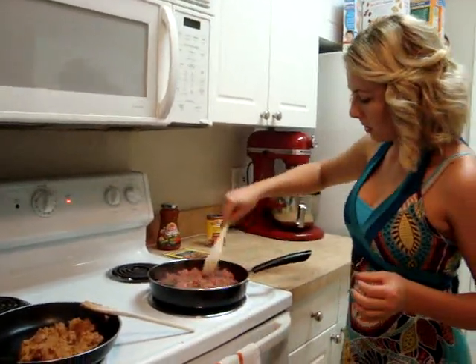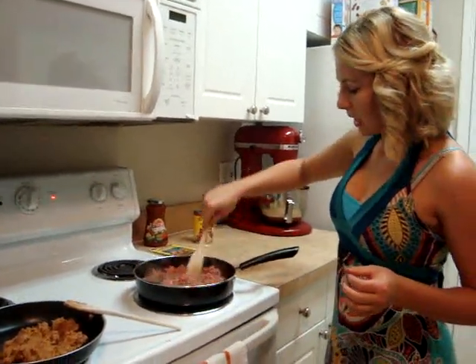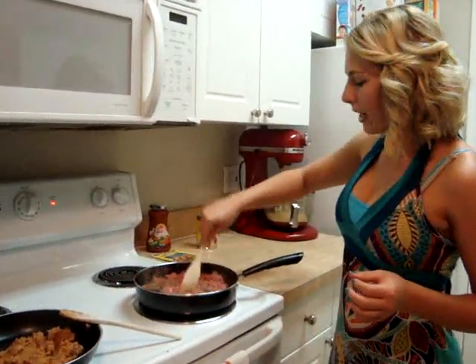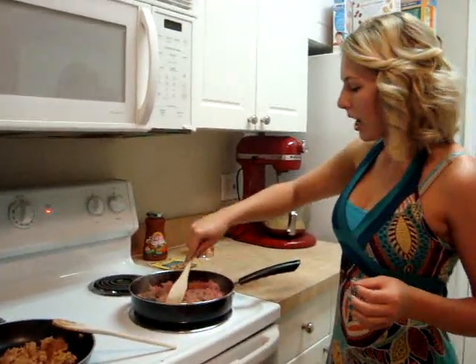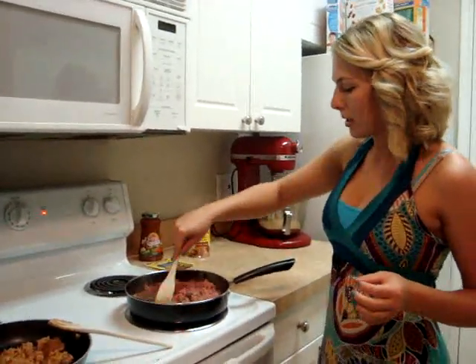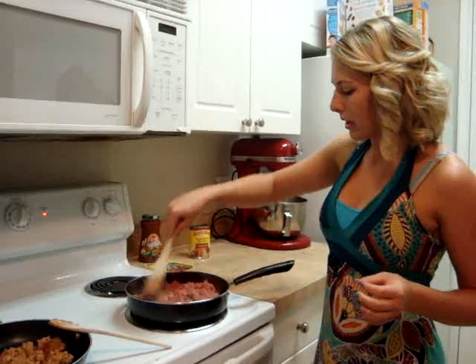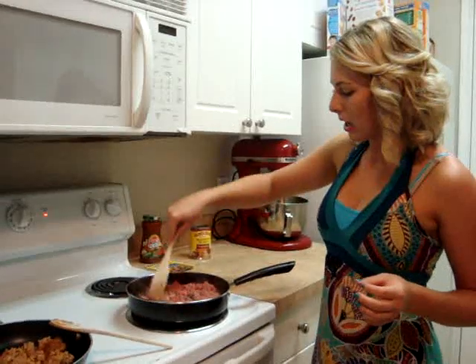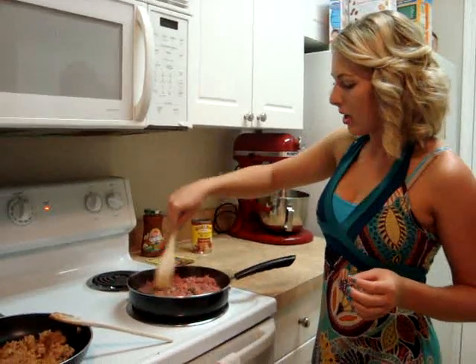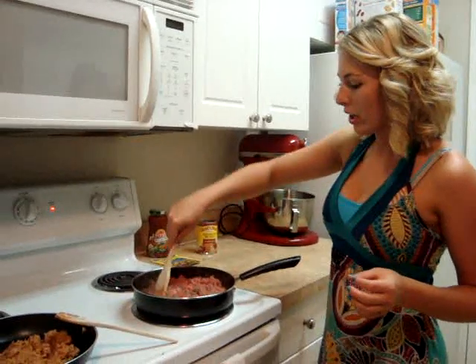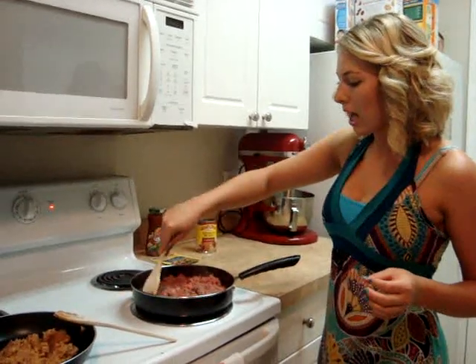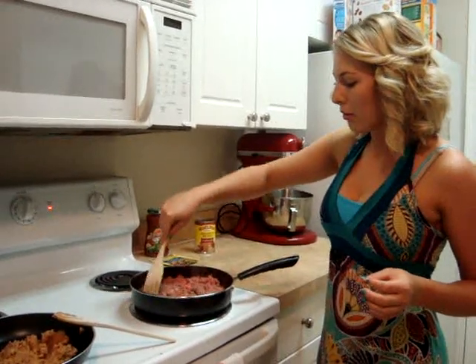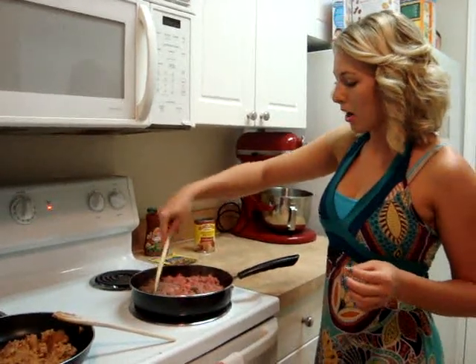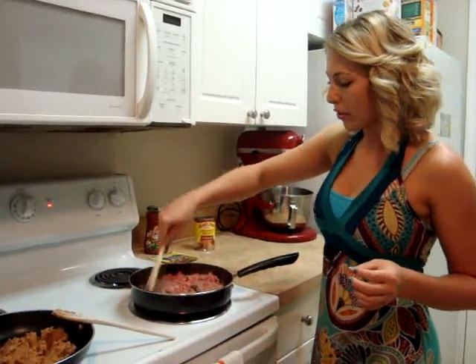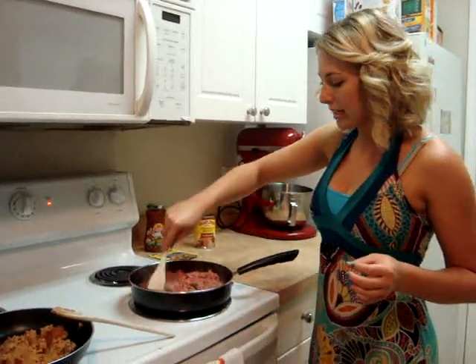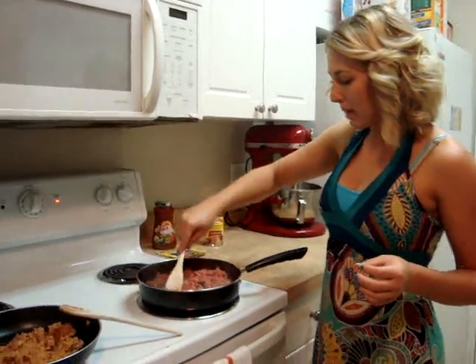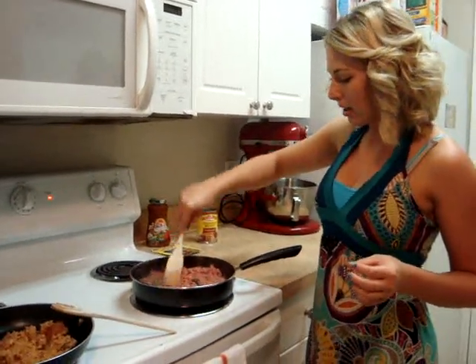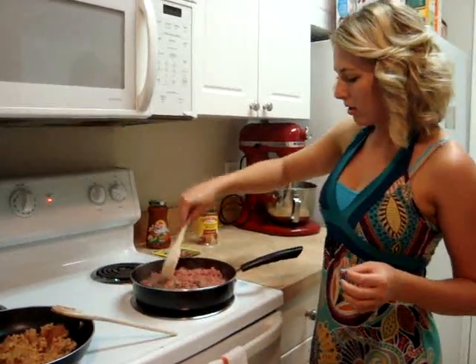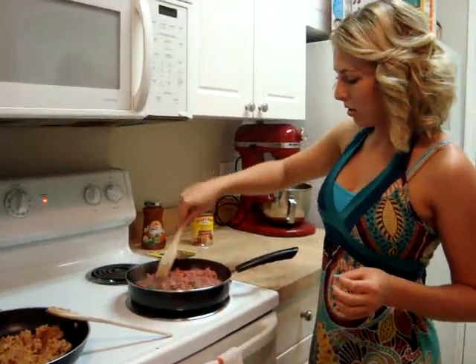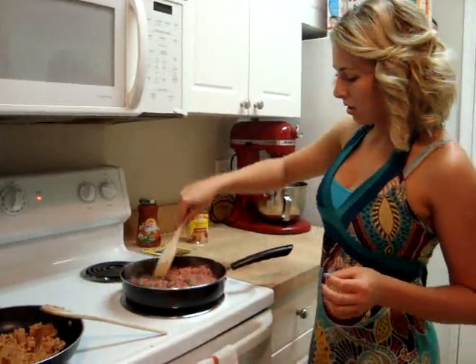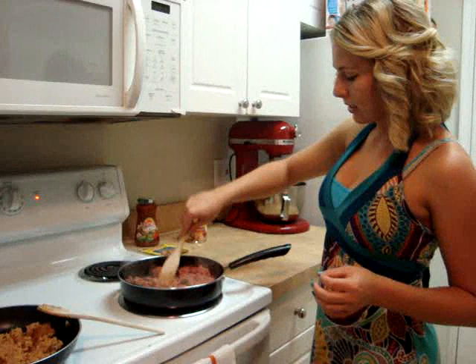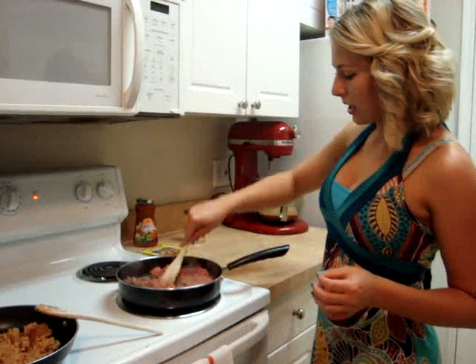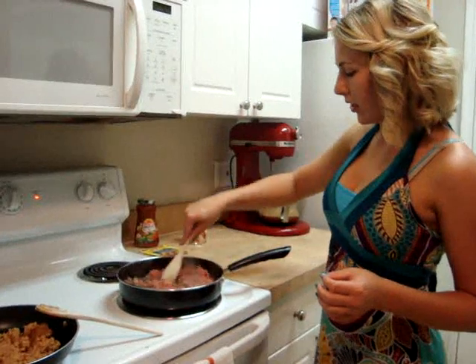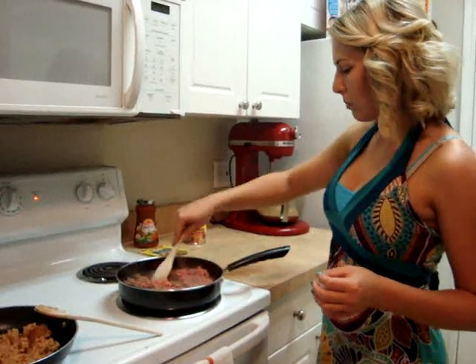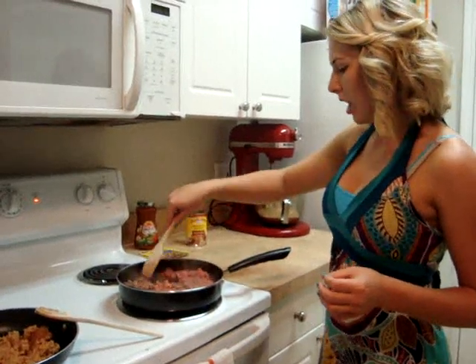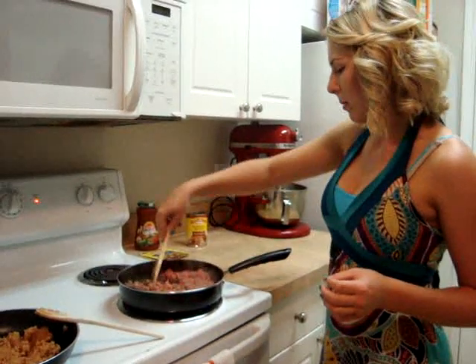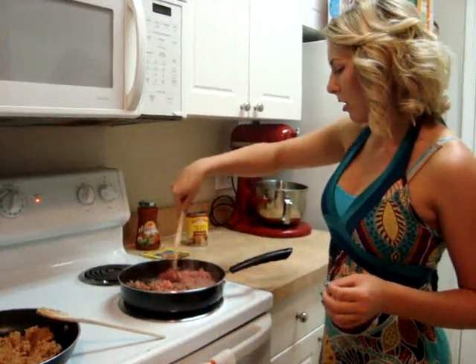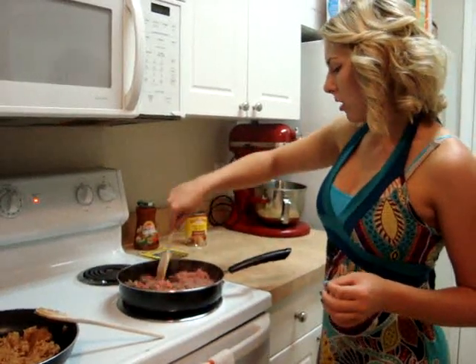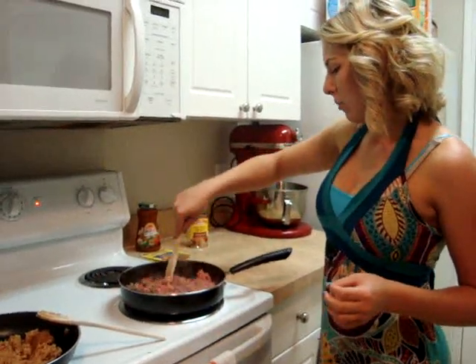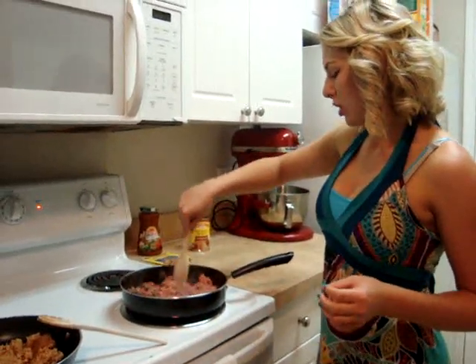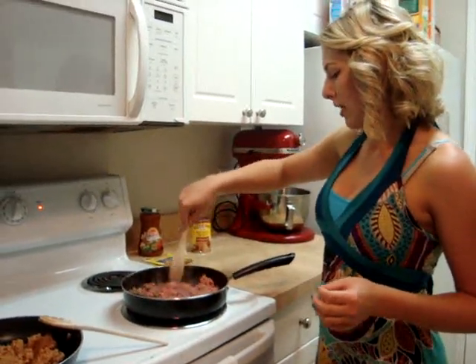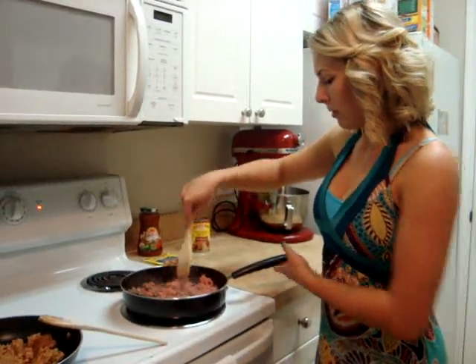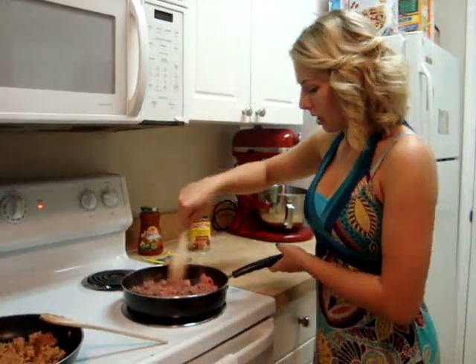Just keep breaking up the meat. You'll get a lot of grease in the pan — as you can see, all the grease is building up. We're going to strain that some.